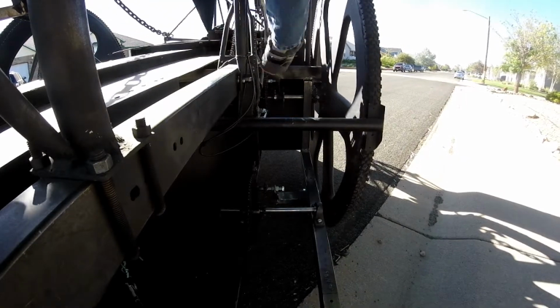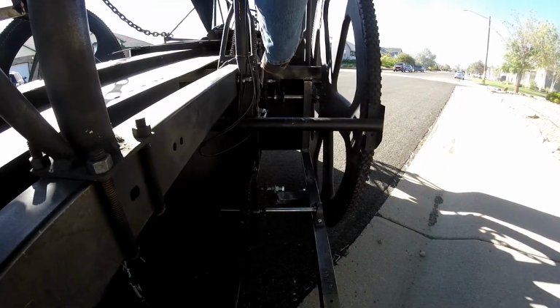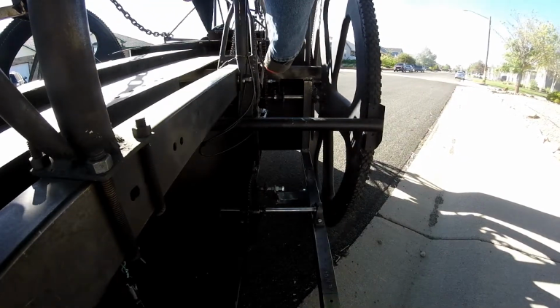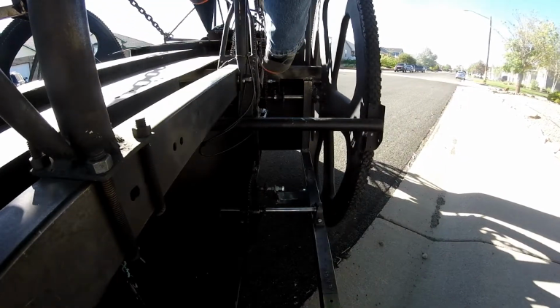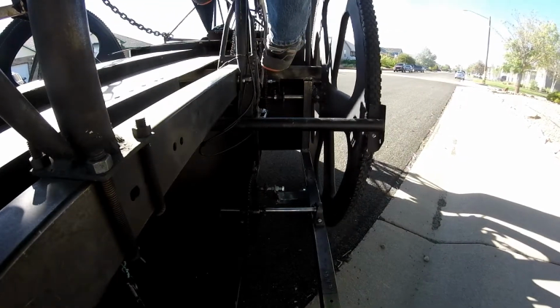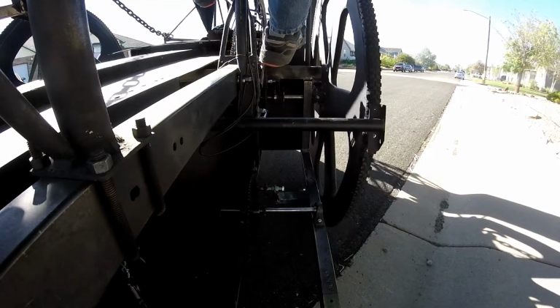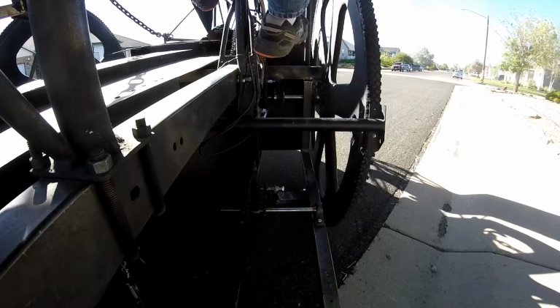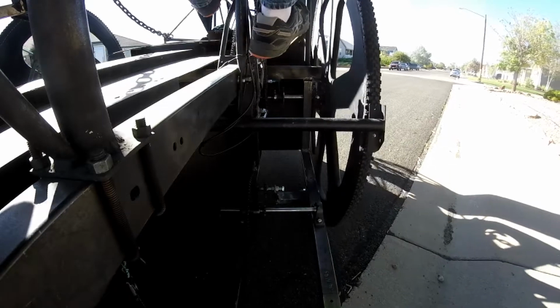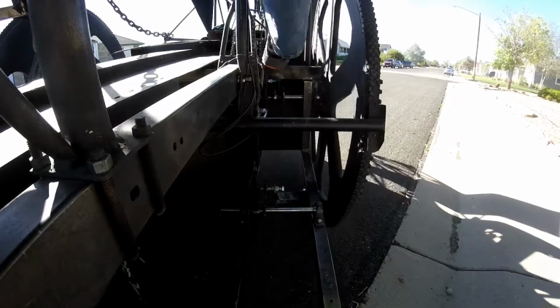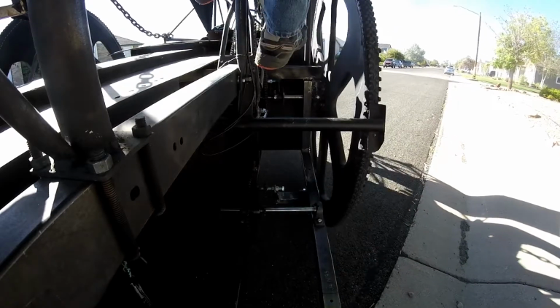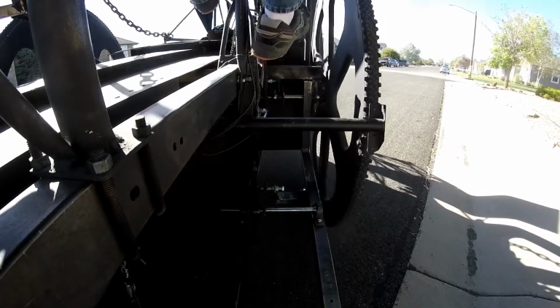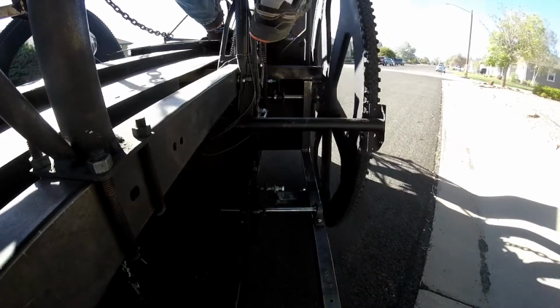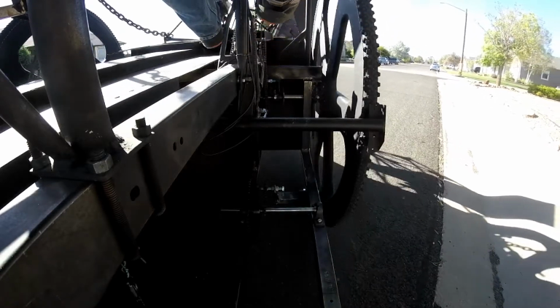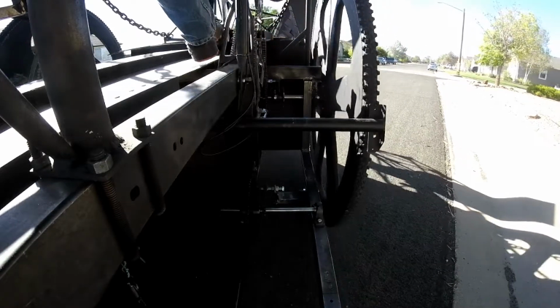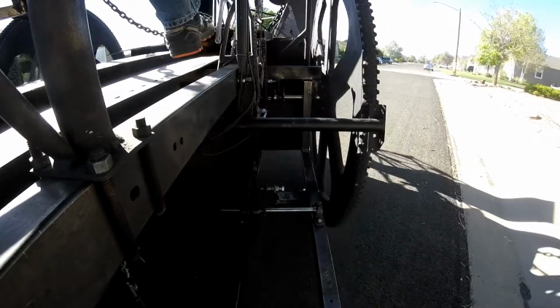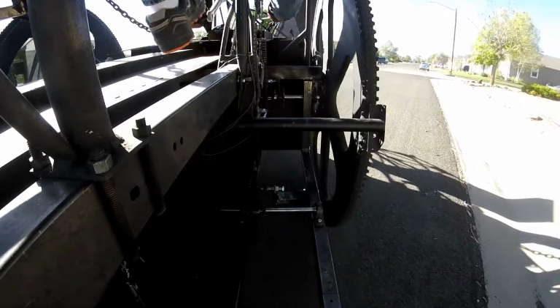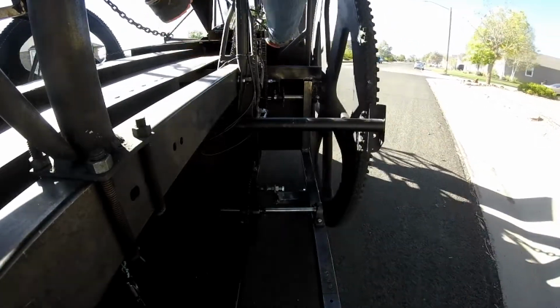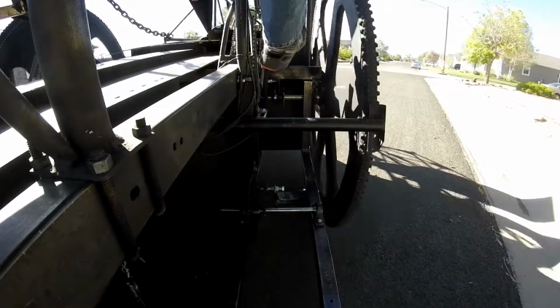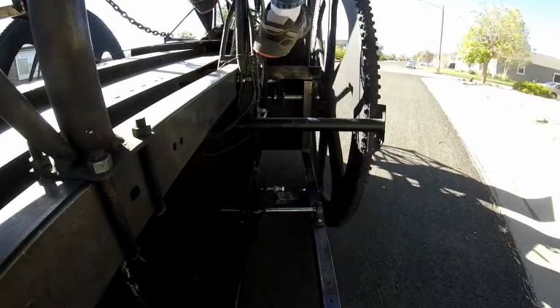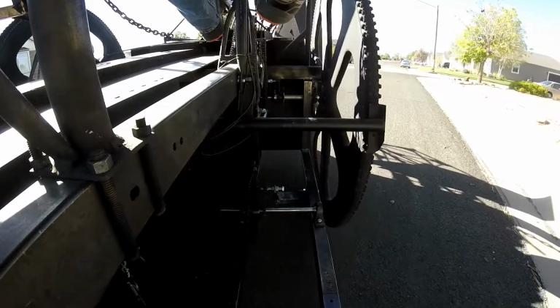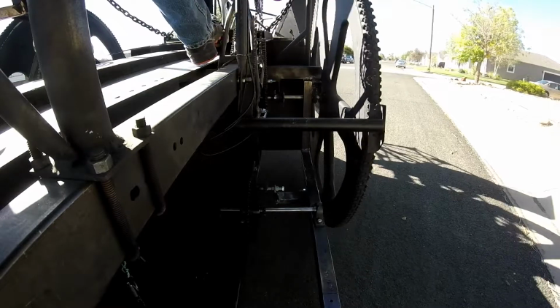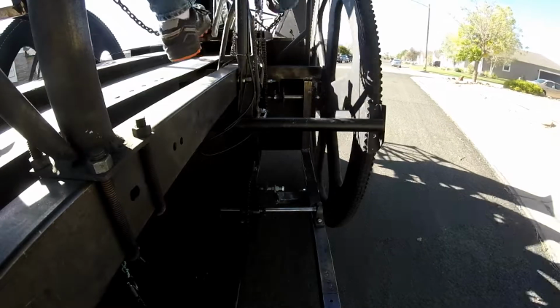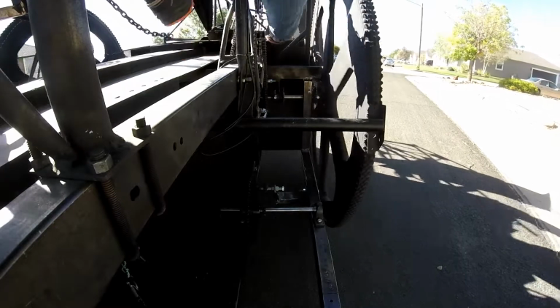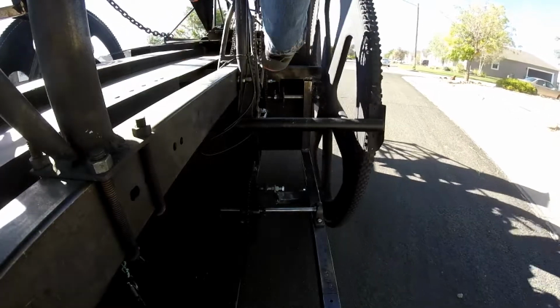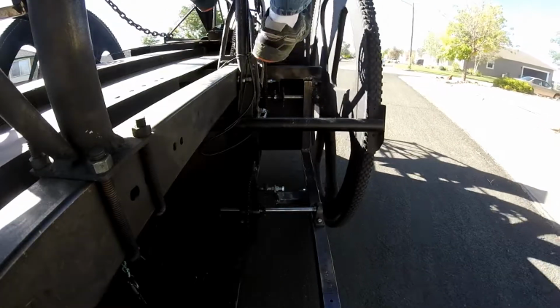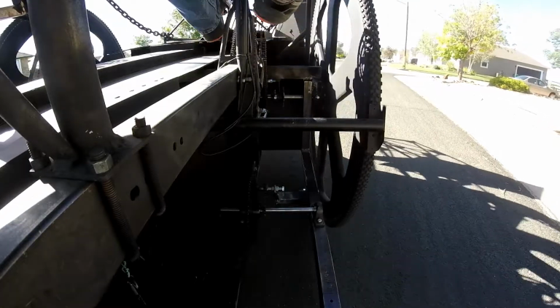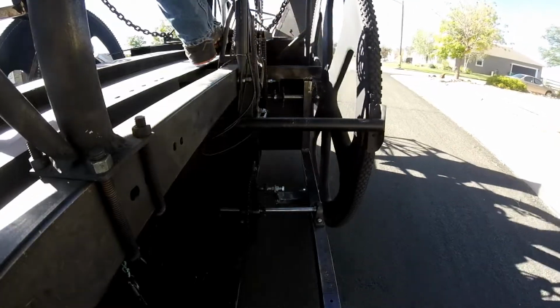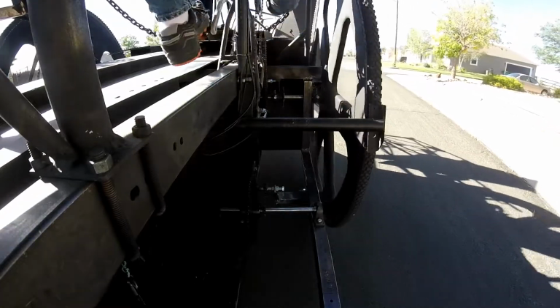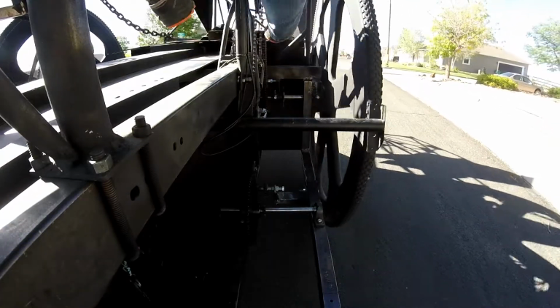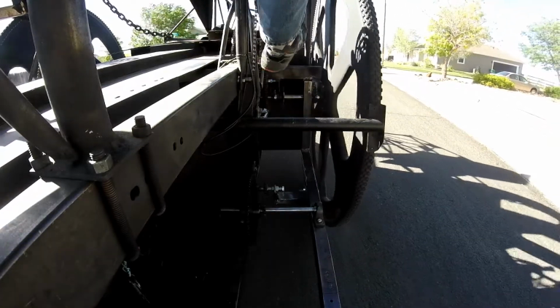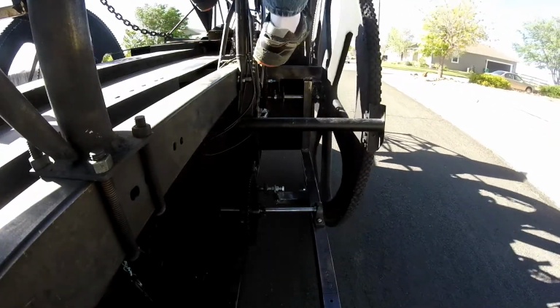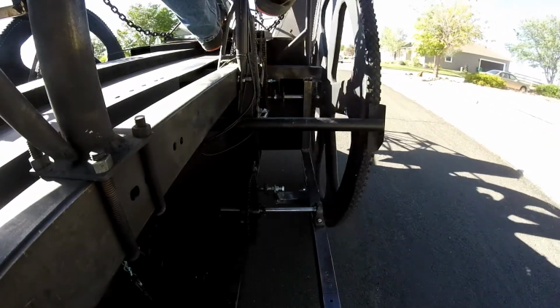Welcome back to the lab. Last week I had a chance to work on Smaug's human-powered drivetrain issue. I got the sprocket realigned and it seems to be doing pretty well now.